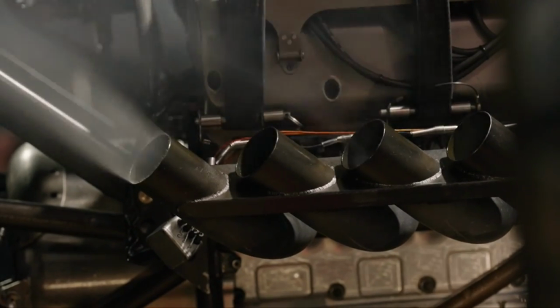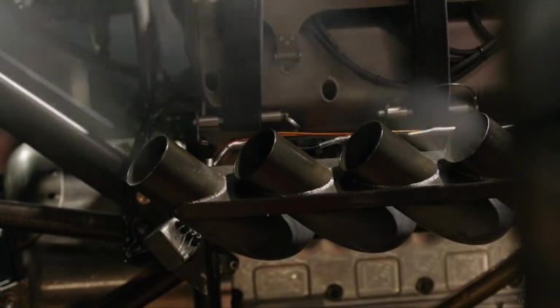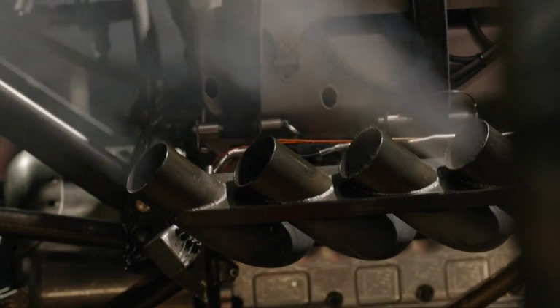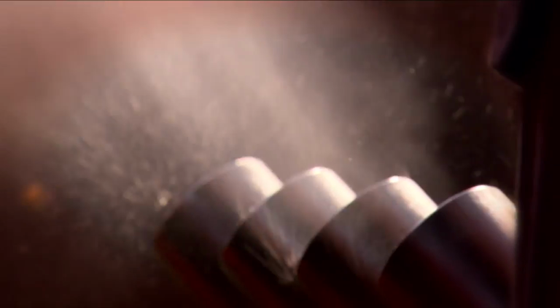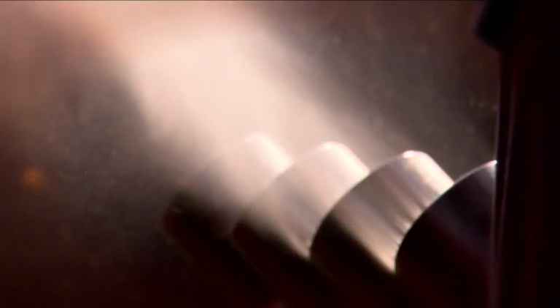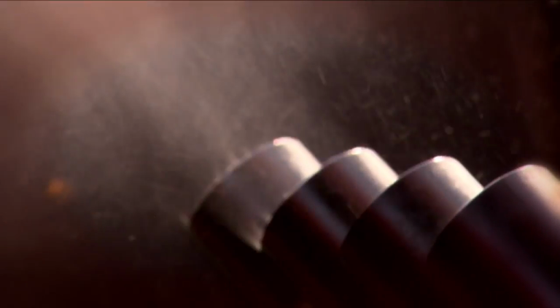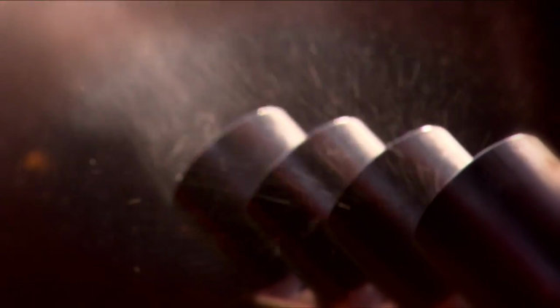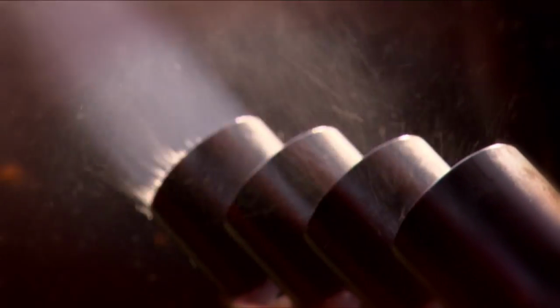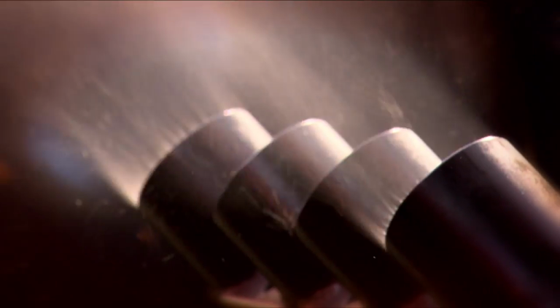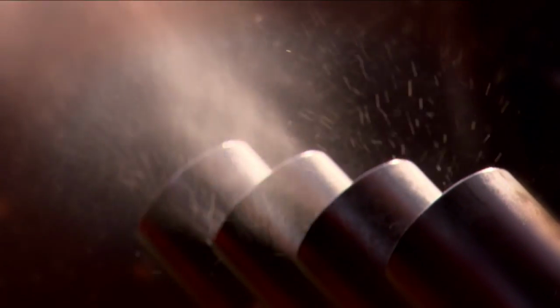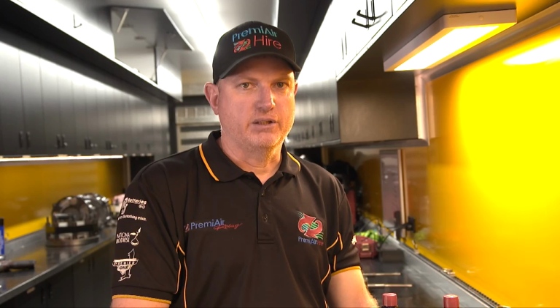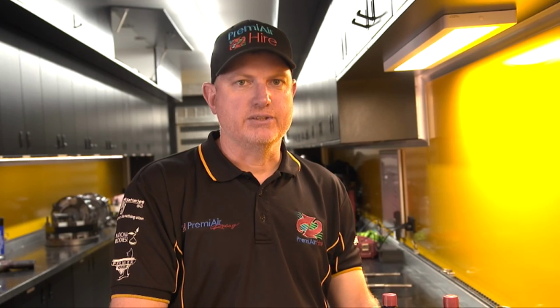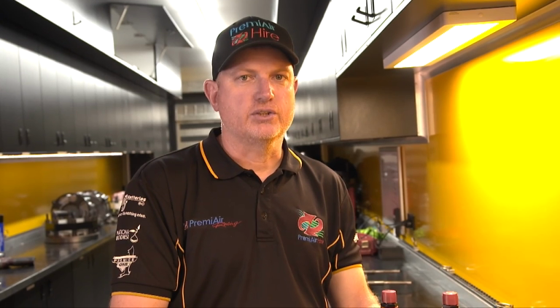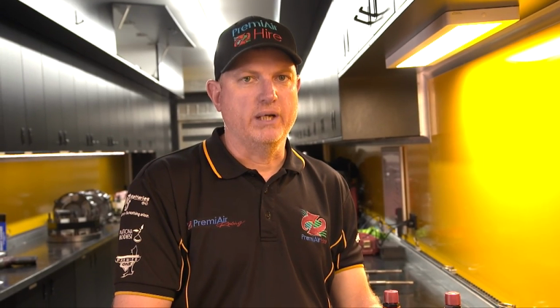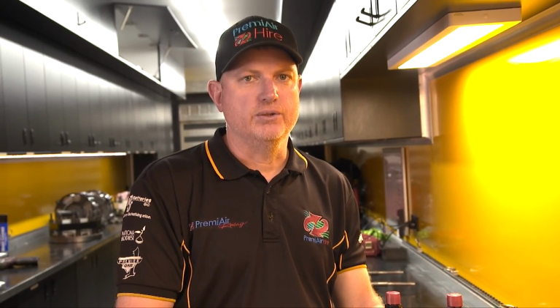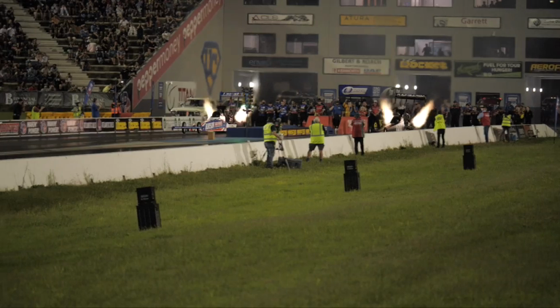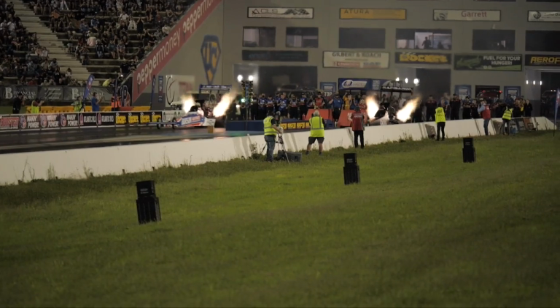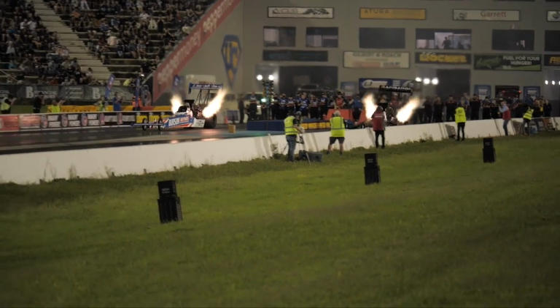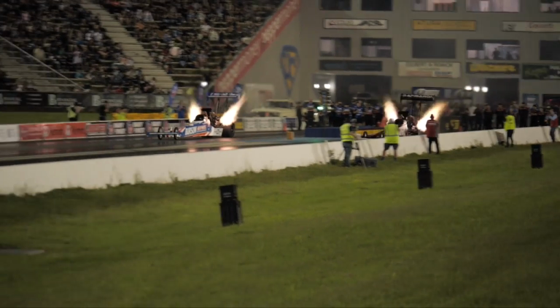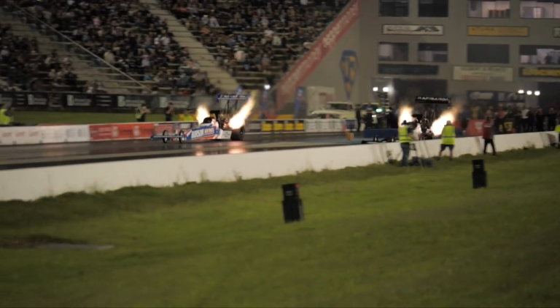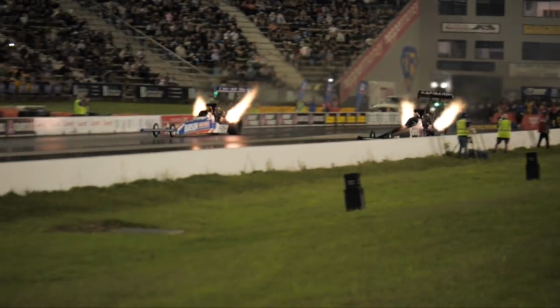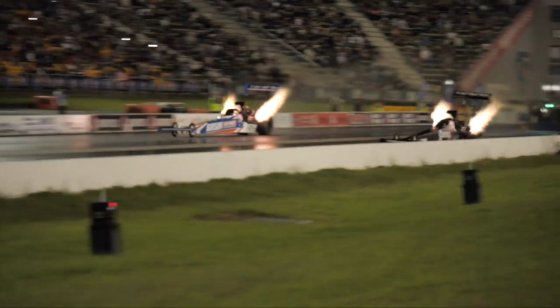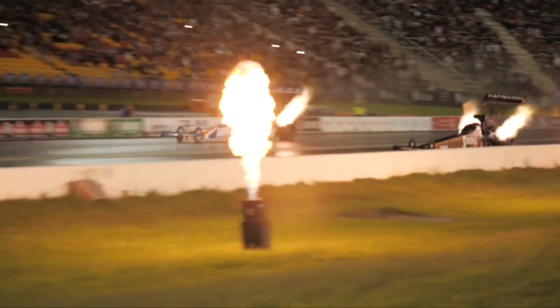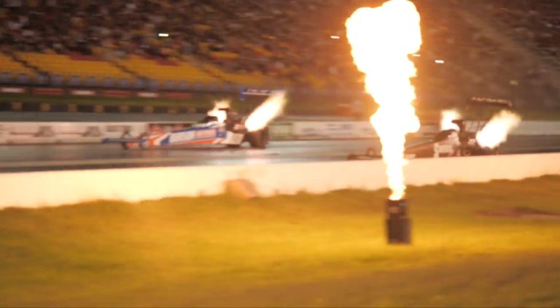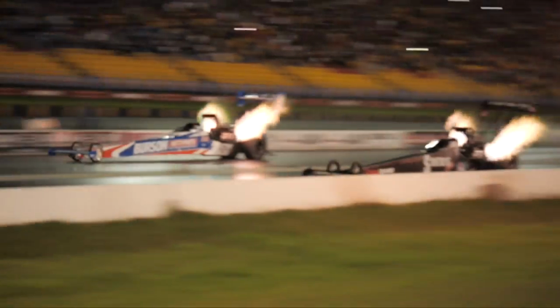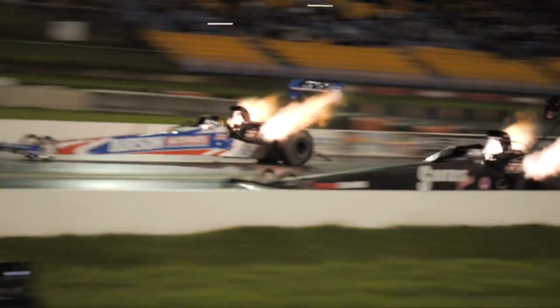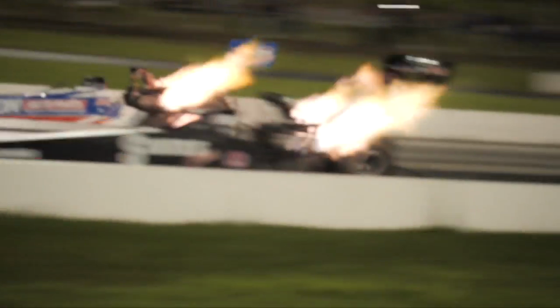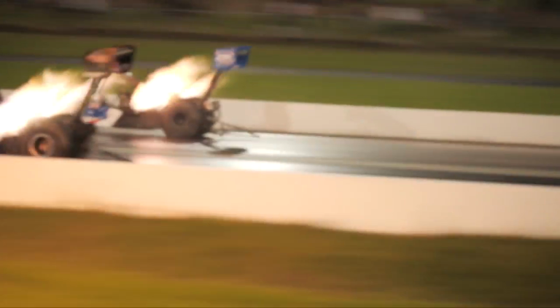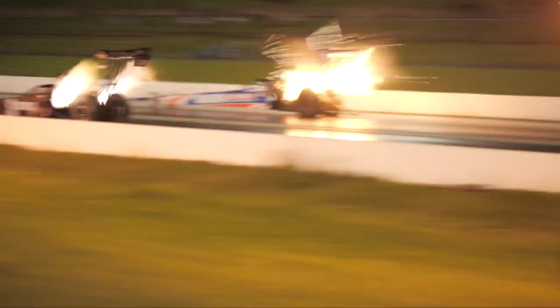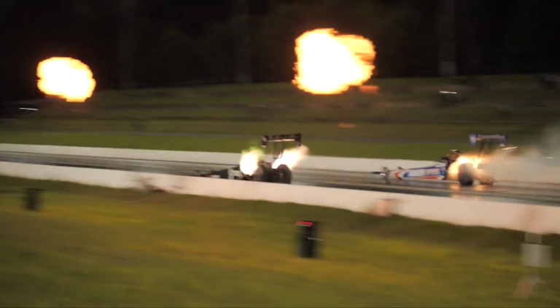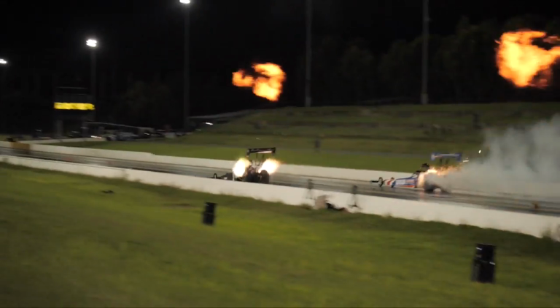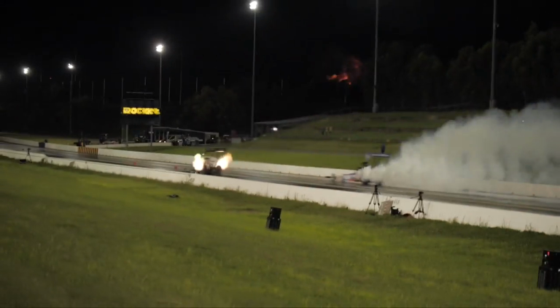One of the reasons that nitro allows us to burn that much fuel is the fact that it creates its own oxygen when it burns, which in turn allows you to put more fuel in the motor. Along with a boost from the supercharger, it lets you burn that volume of fuel.